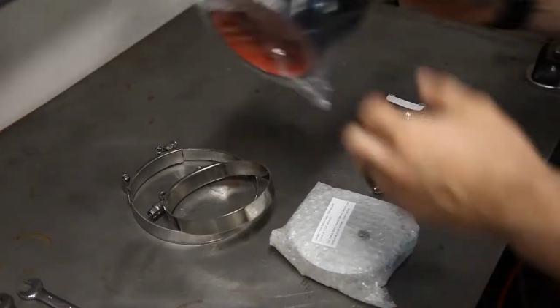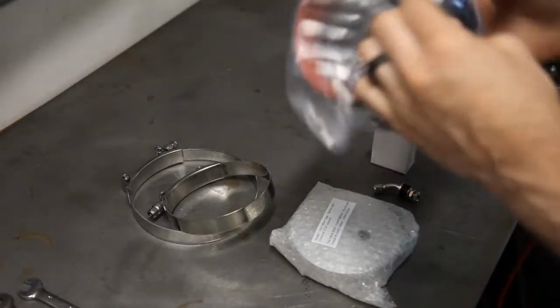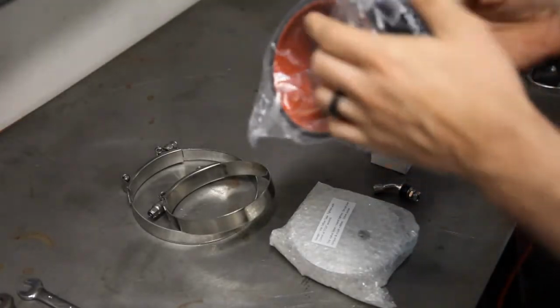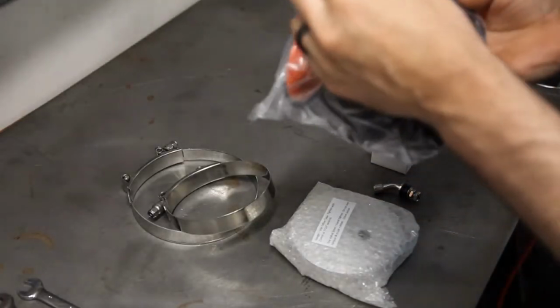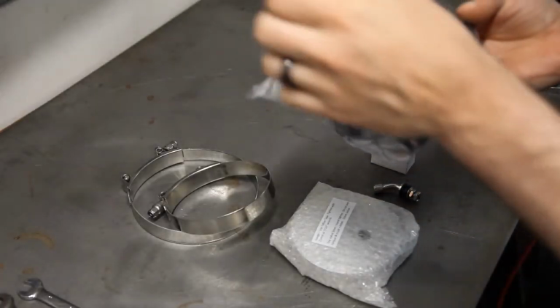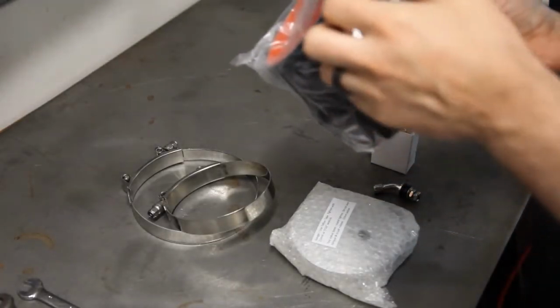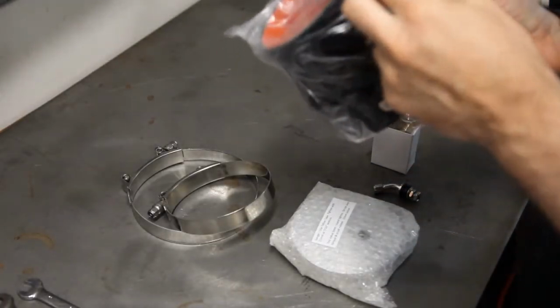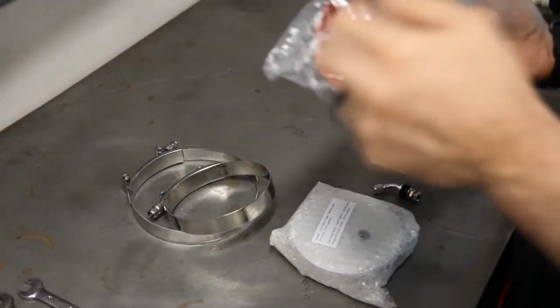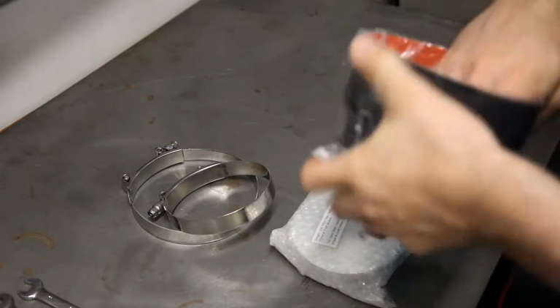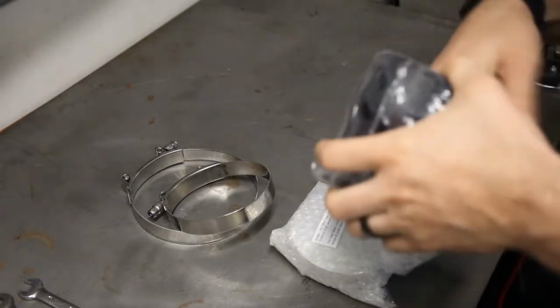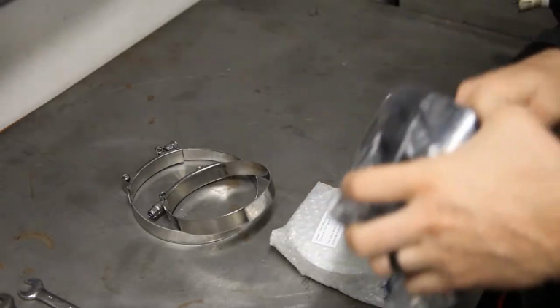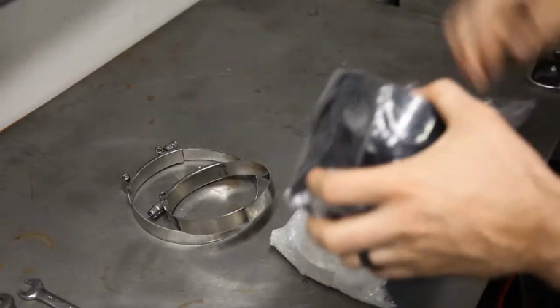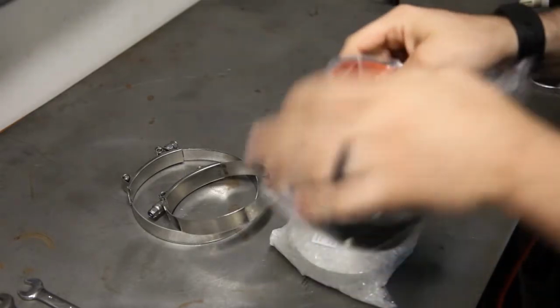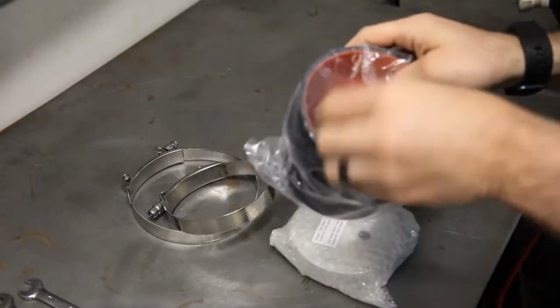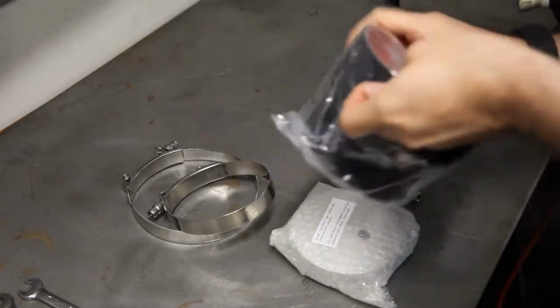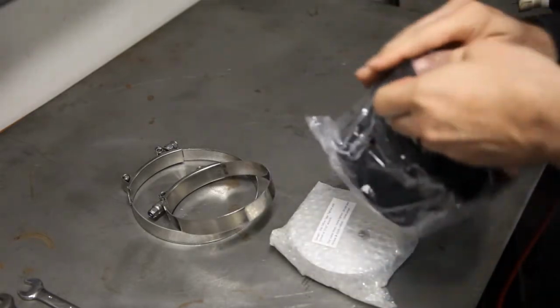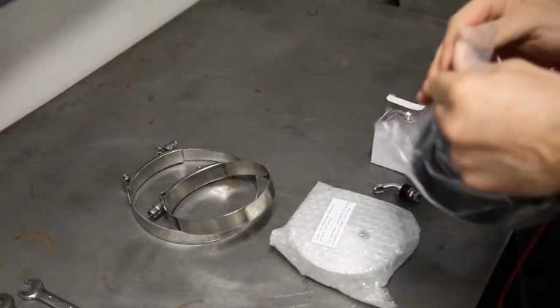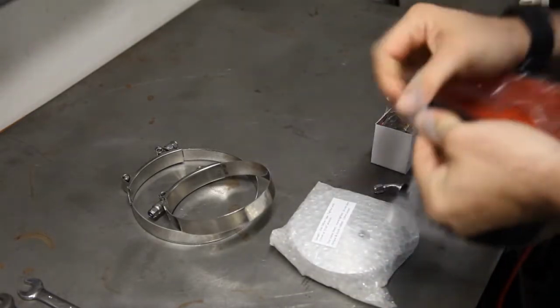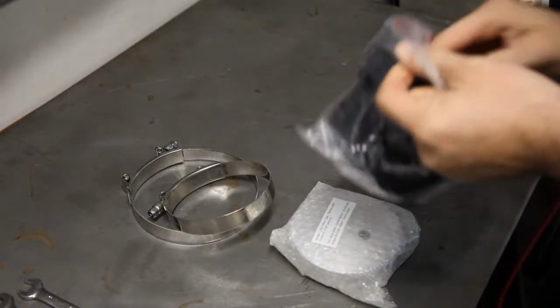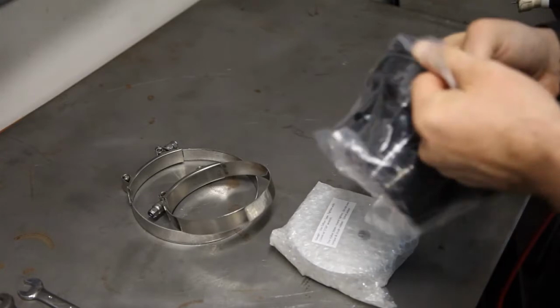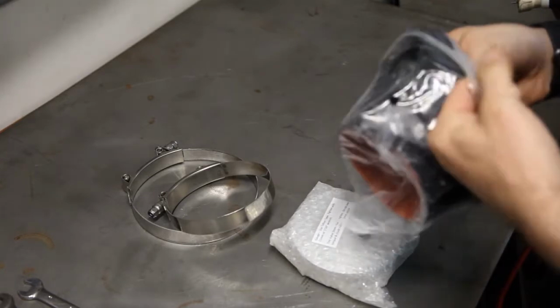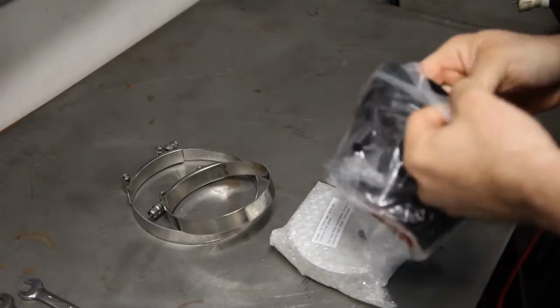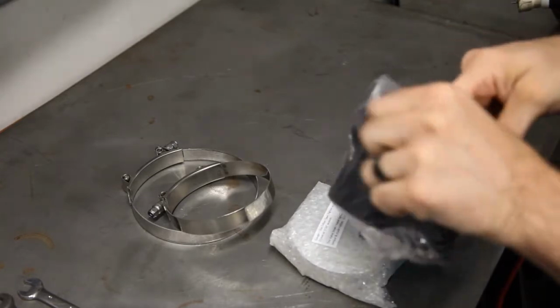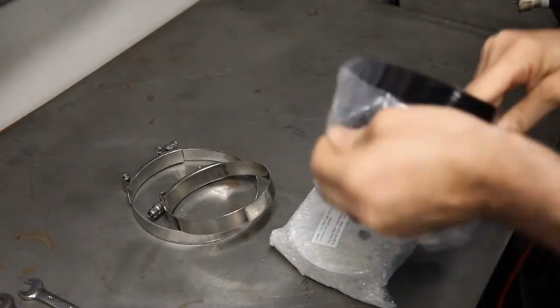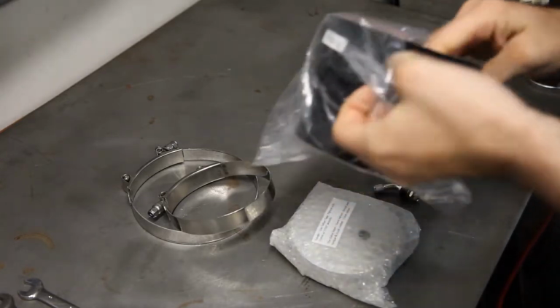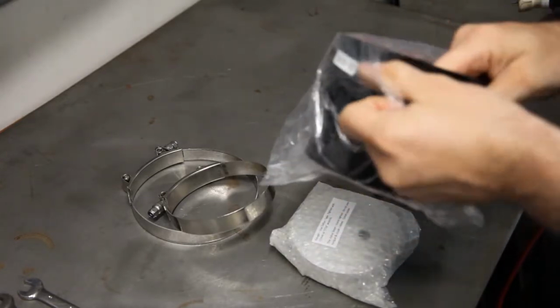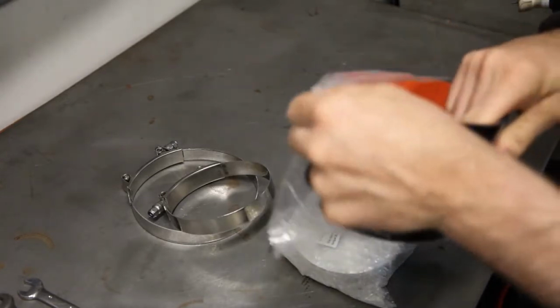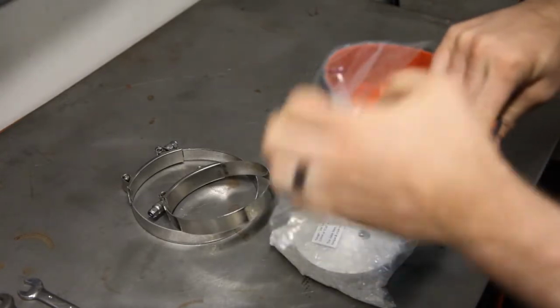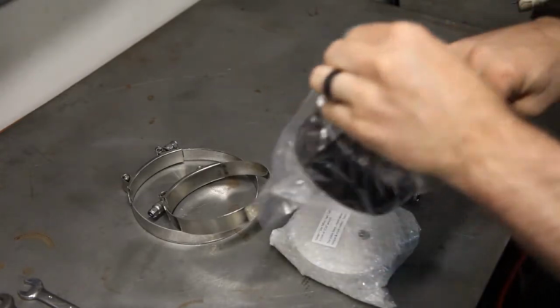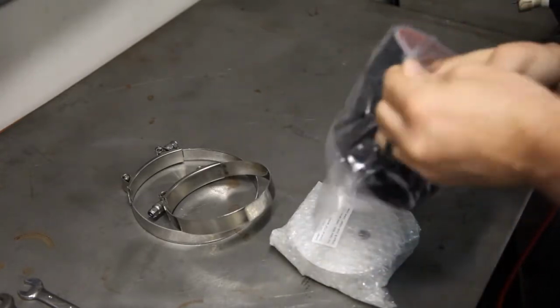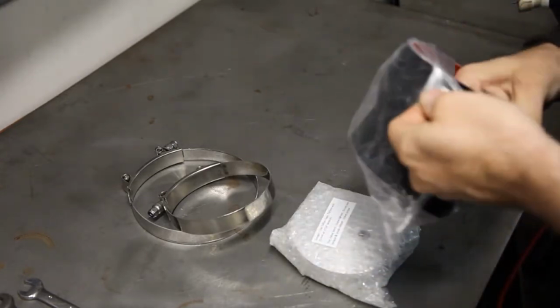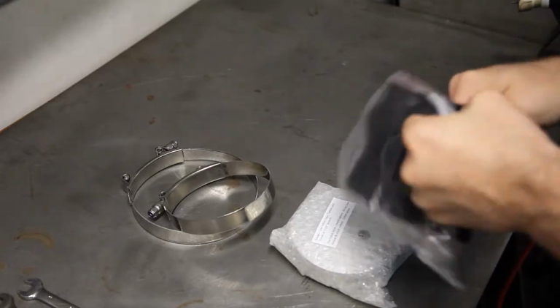Today I'm going to be talking about the turbo boost leak testers. This is a boost leak tester kit that you'll put on your turbo inlet and you can pressurize your system to see if there's any boost leaks.